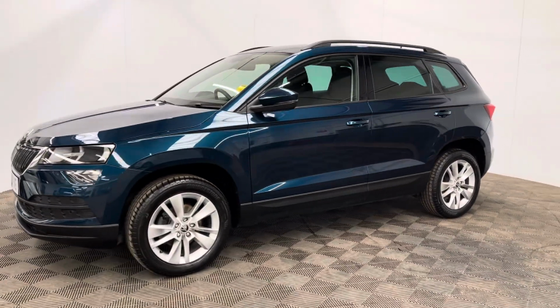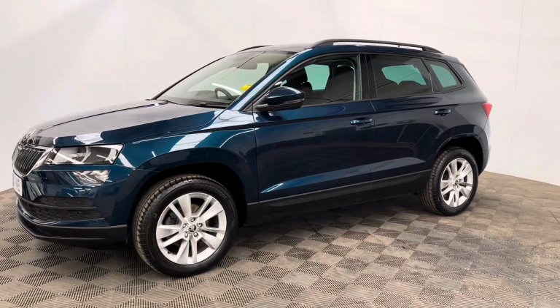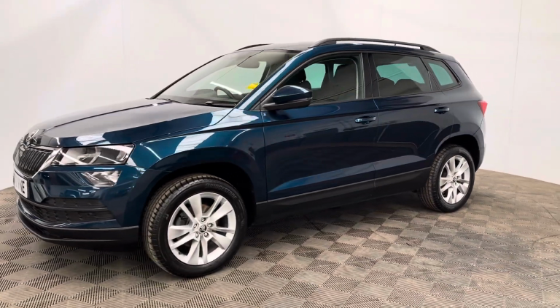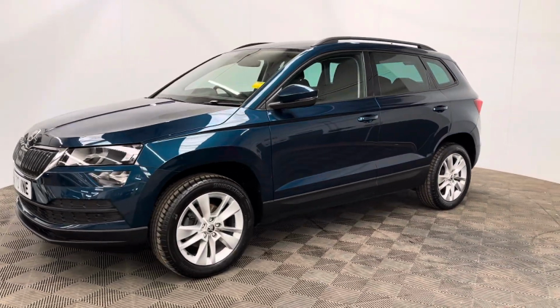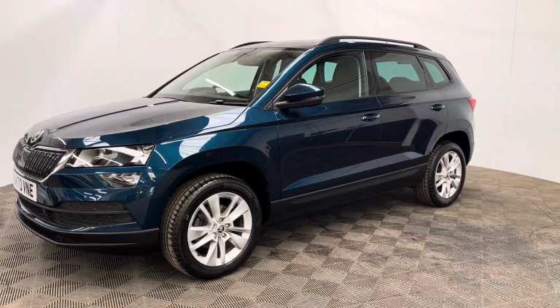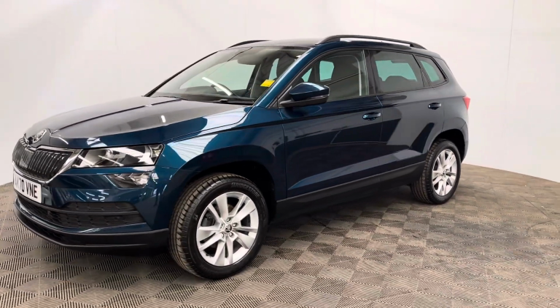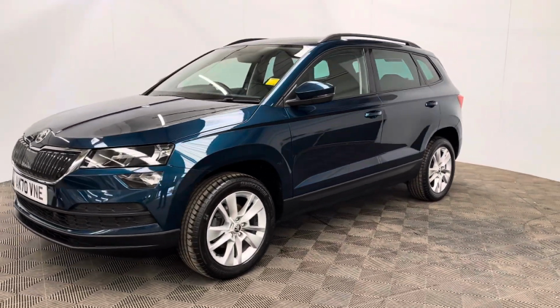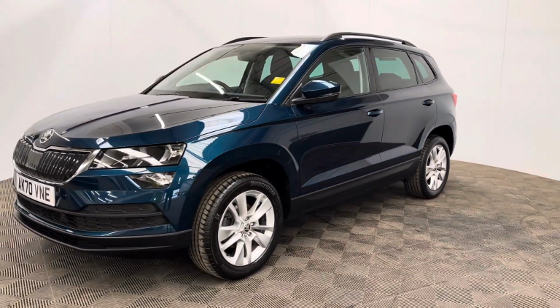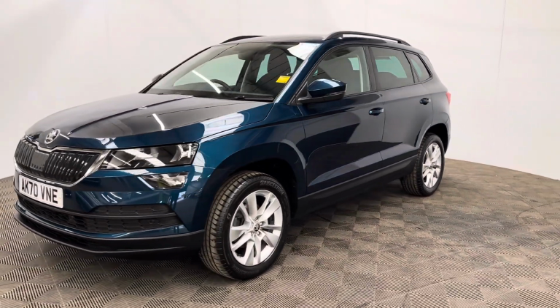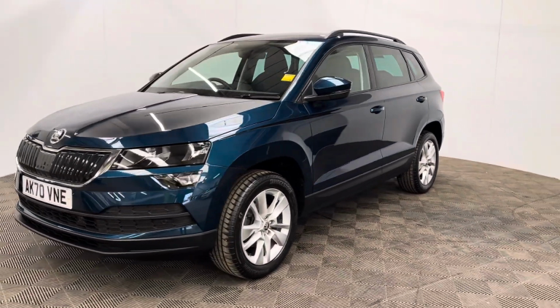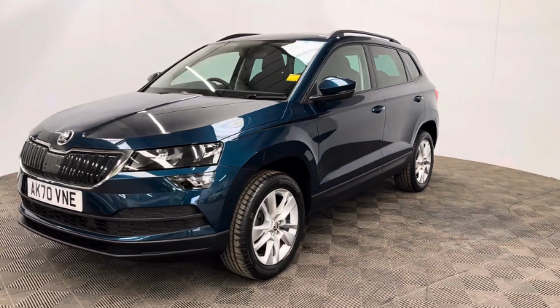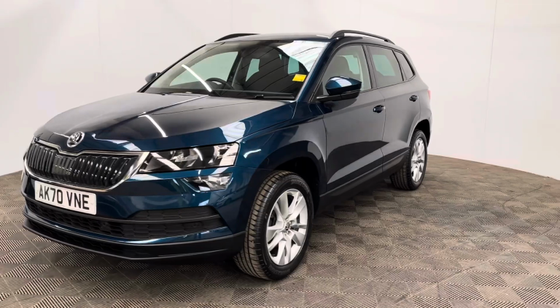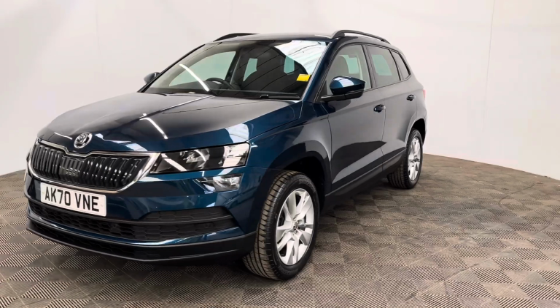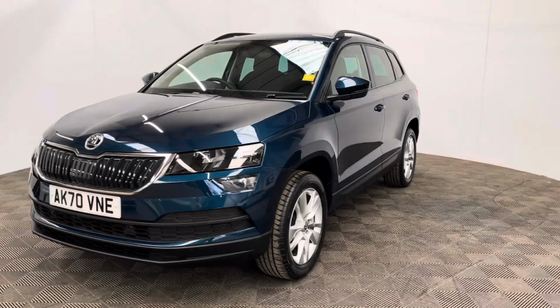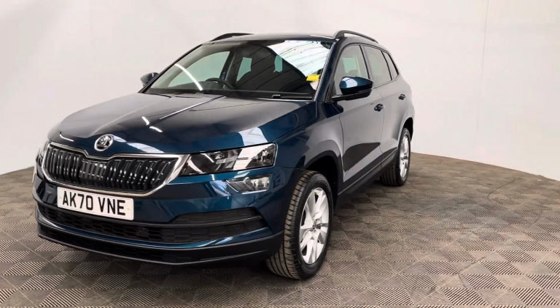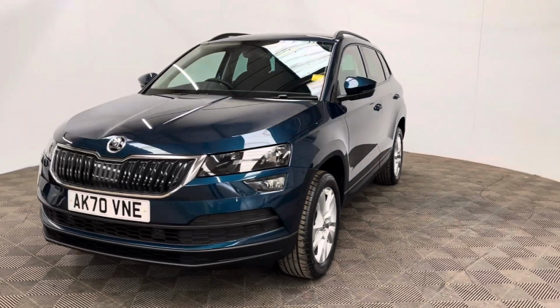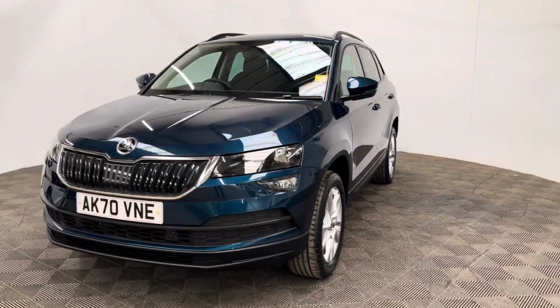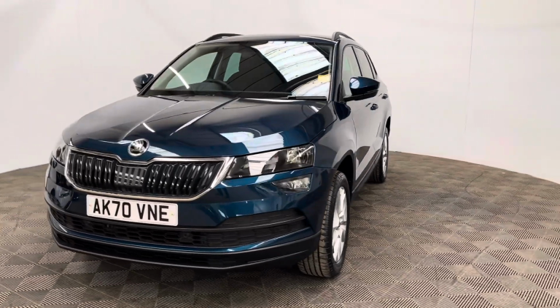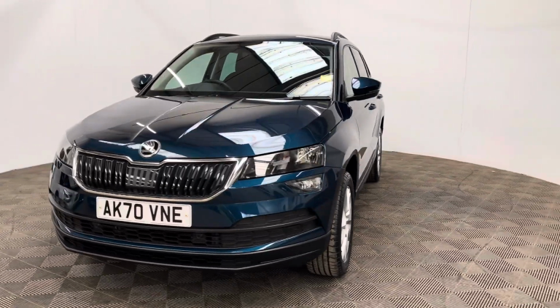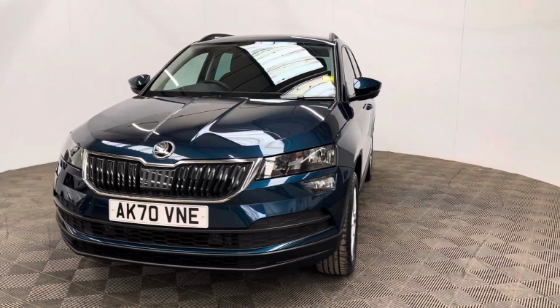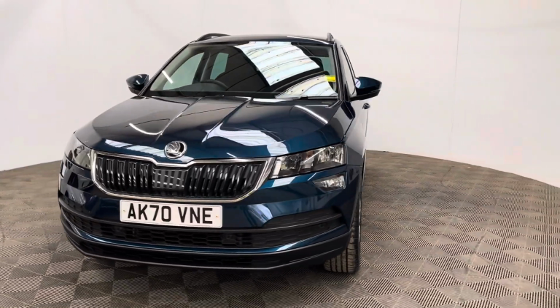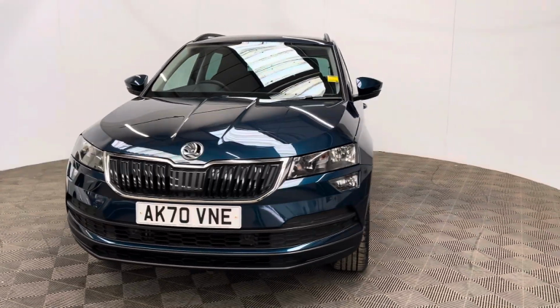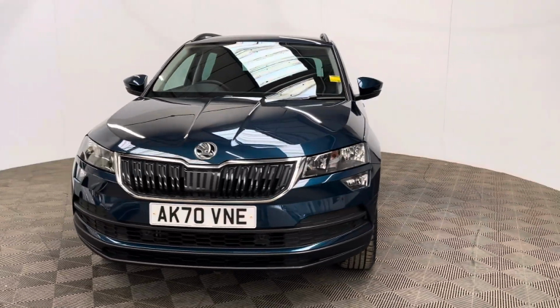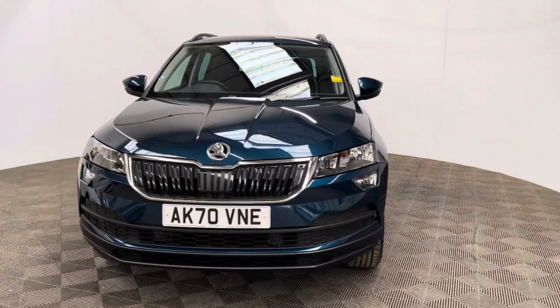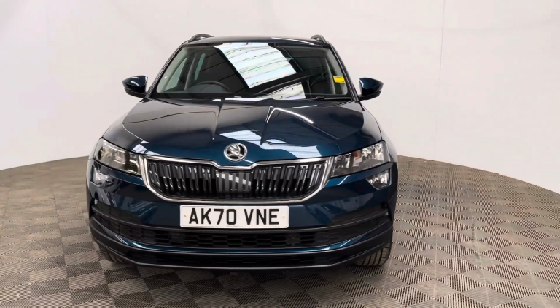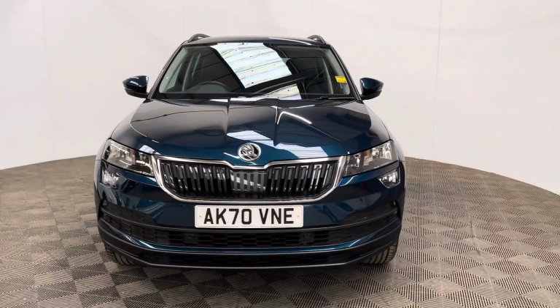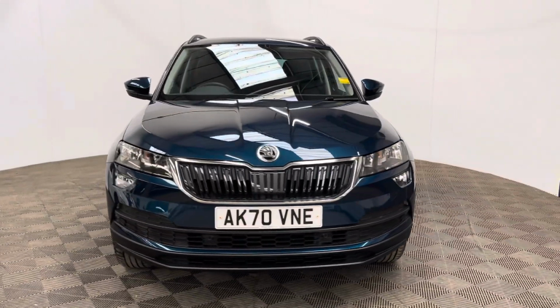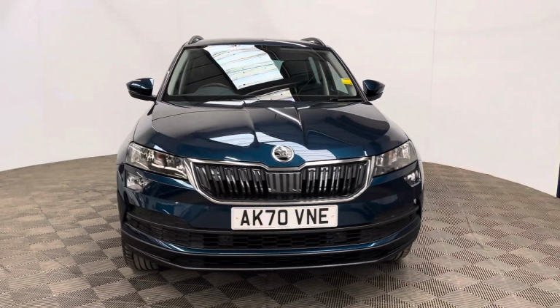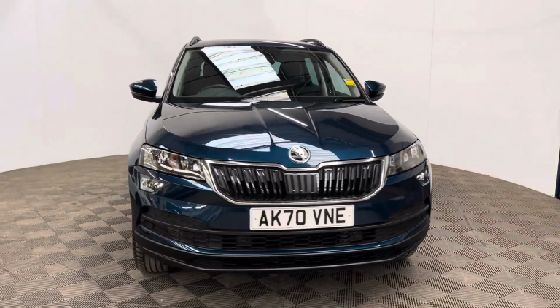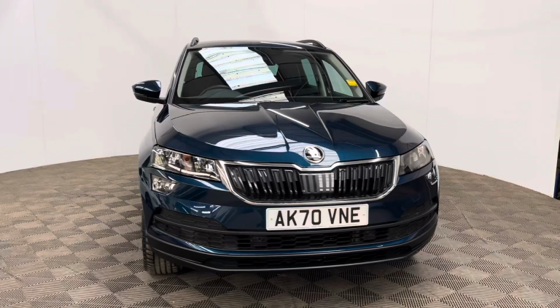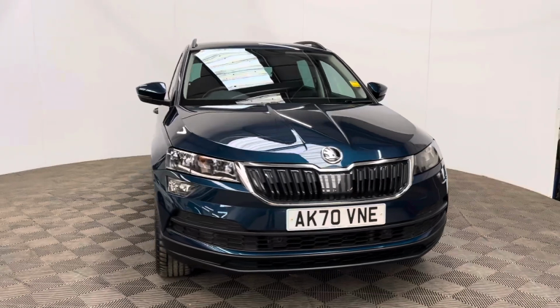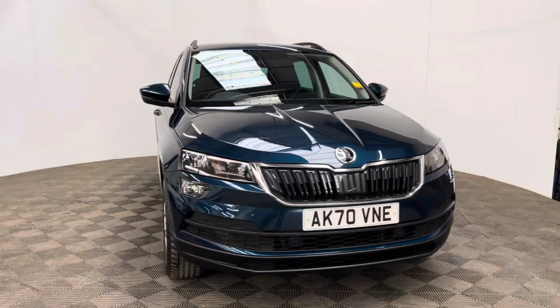If you have any questions or you'd like to book a test drive, please give us a call — the number is 01525 305016. Thanks for watching.